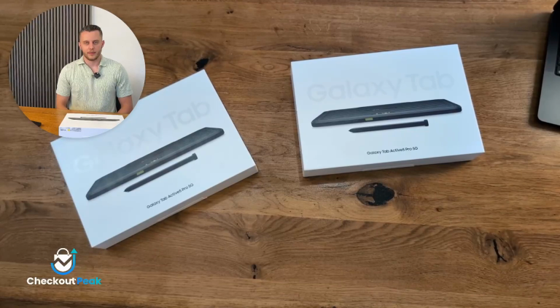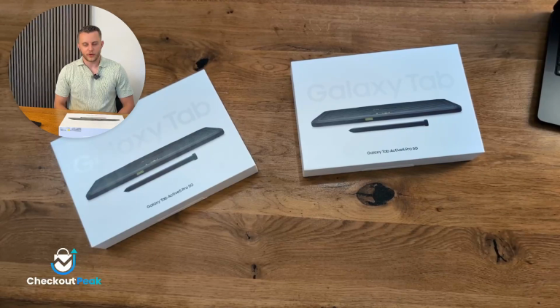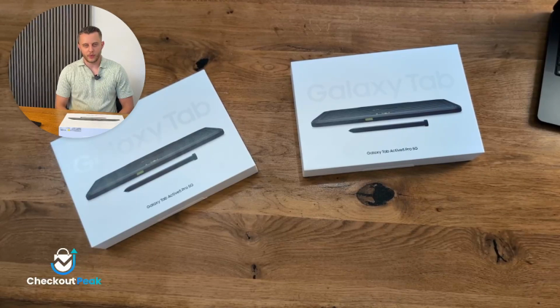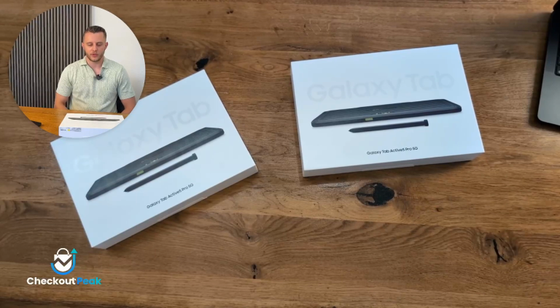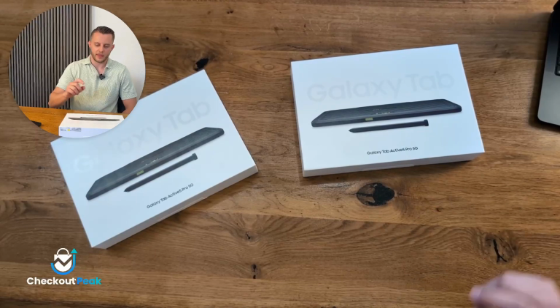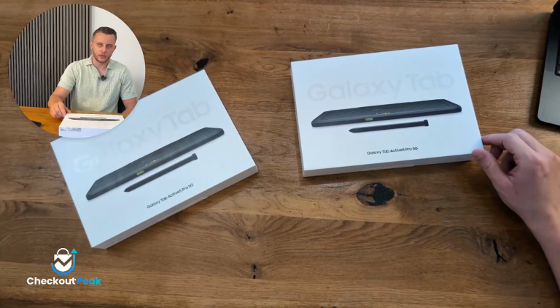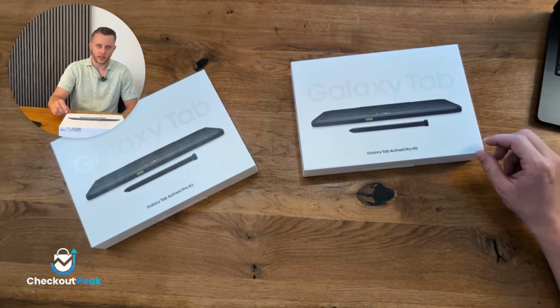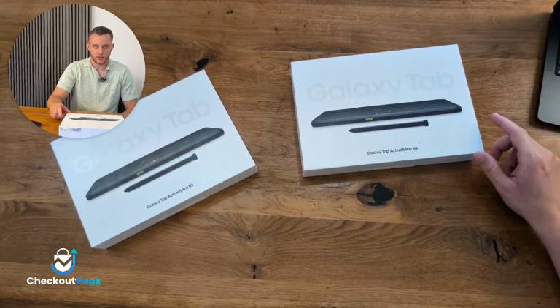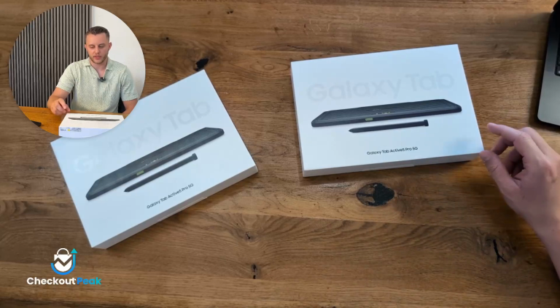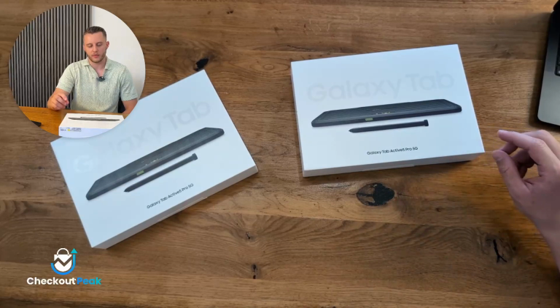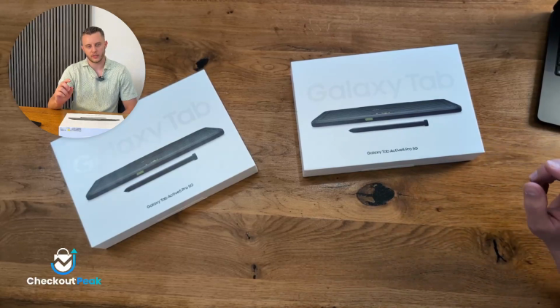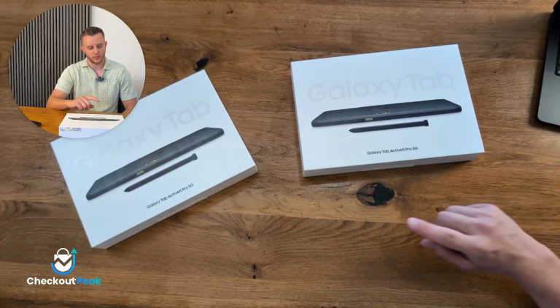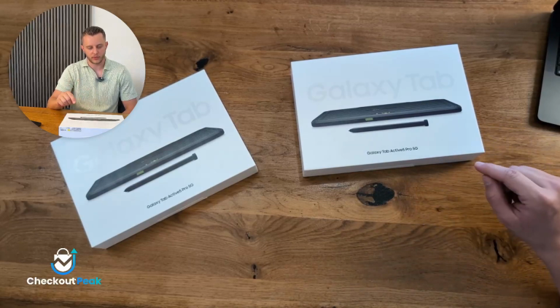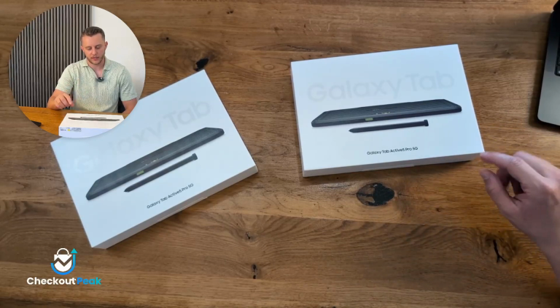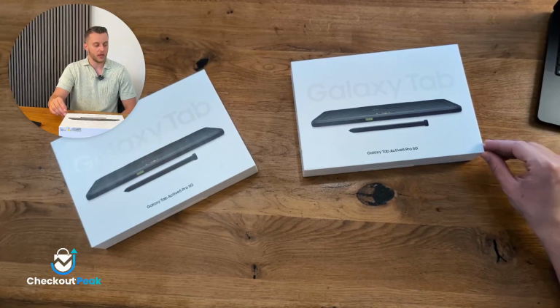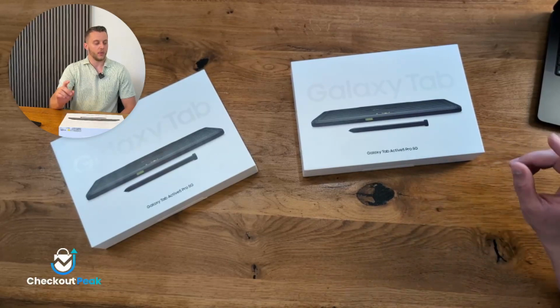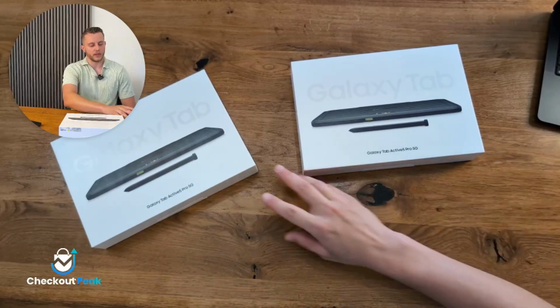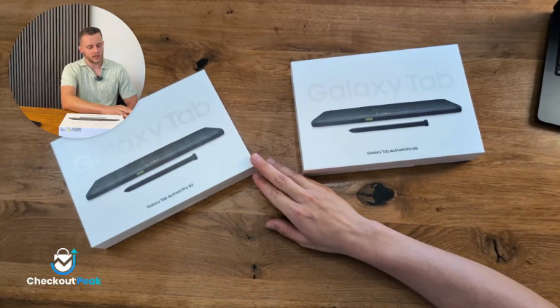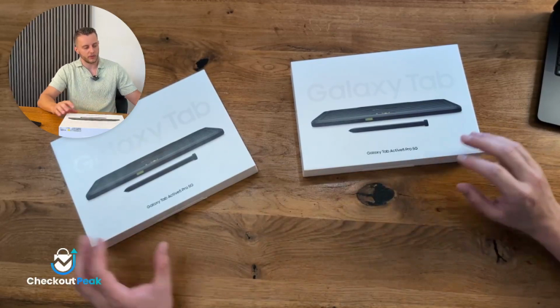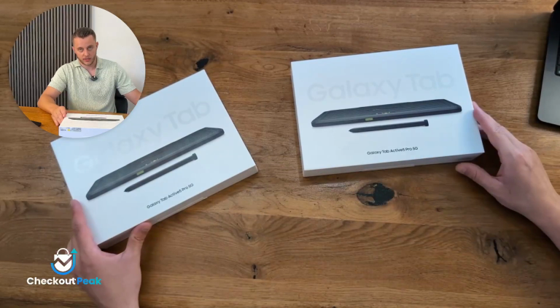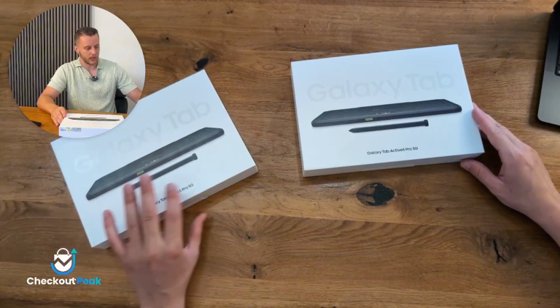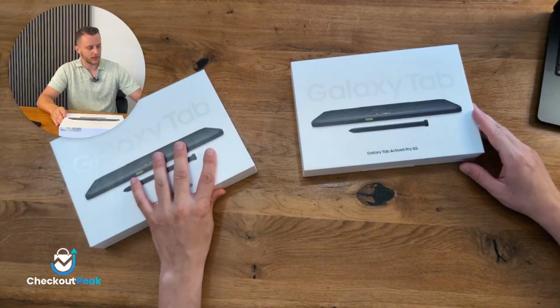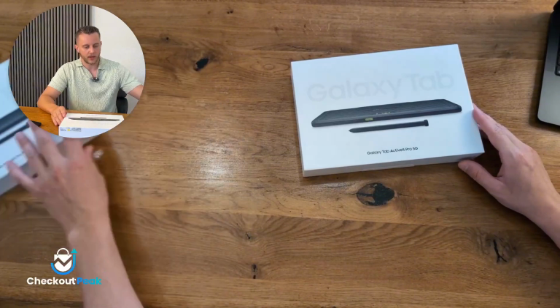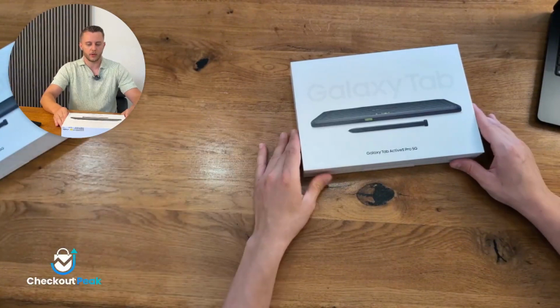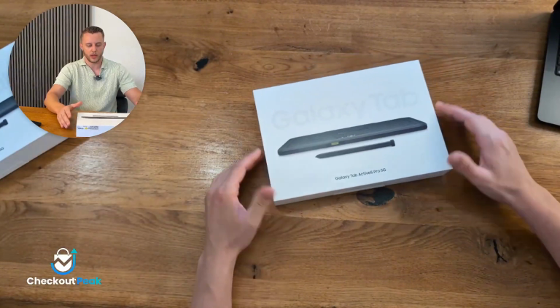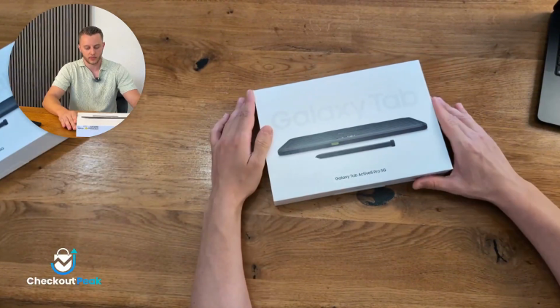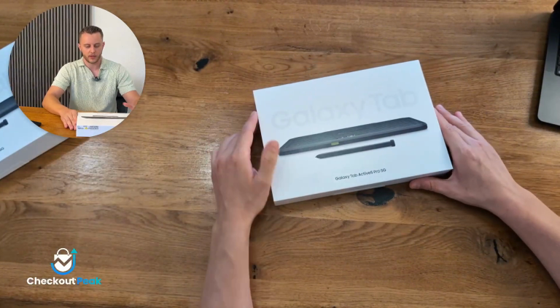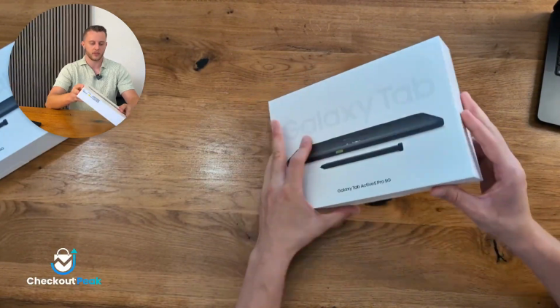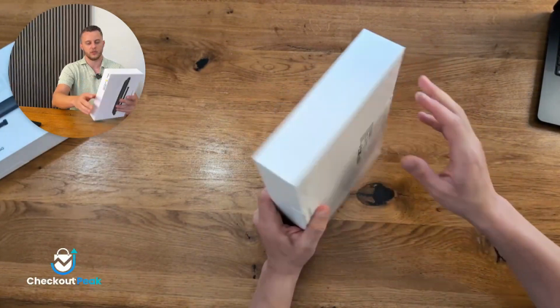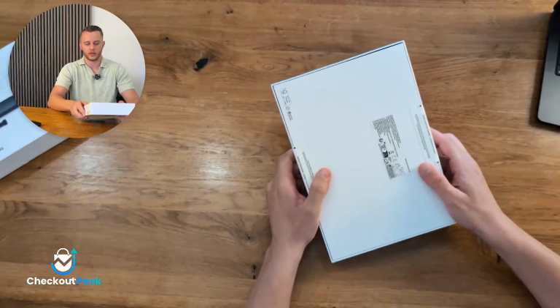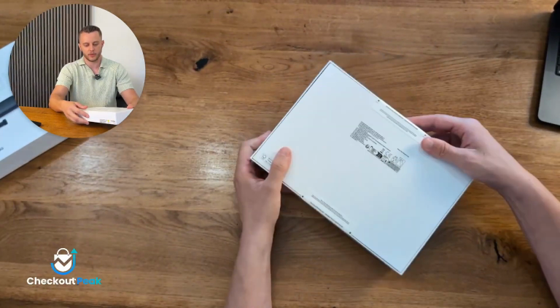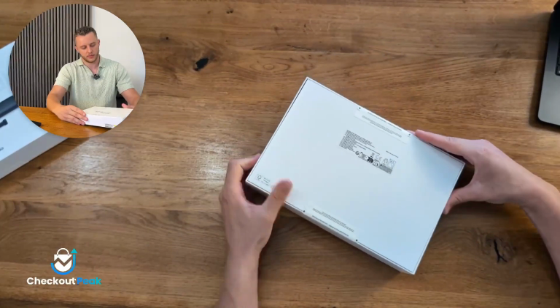First of all, we want to say thank you to our partner Samsung for sending over these beautiful devices. One device will go to one of our customers and the other one we will unbox right now. So let's directly jump into it.